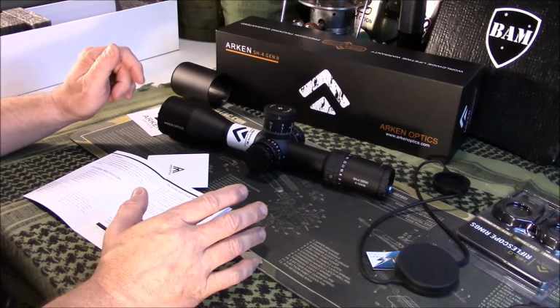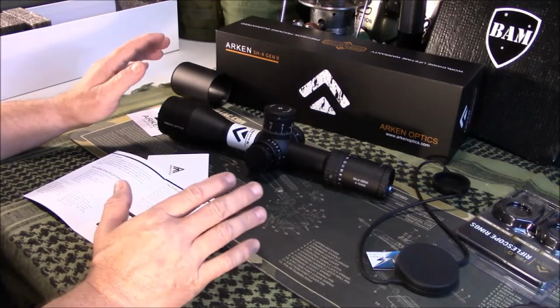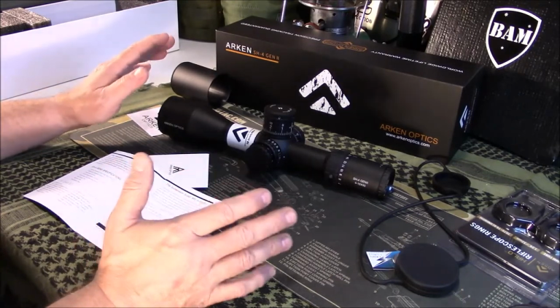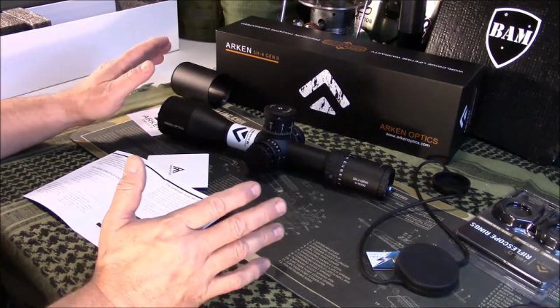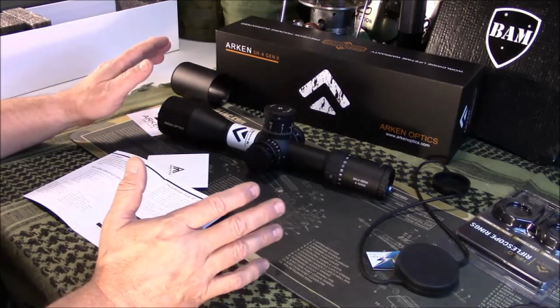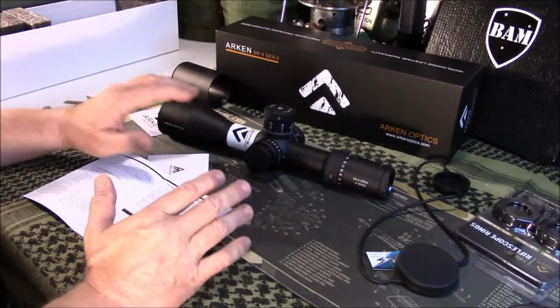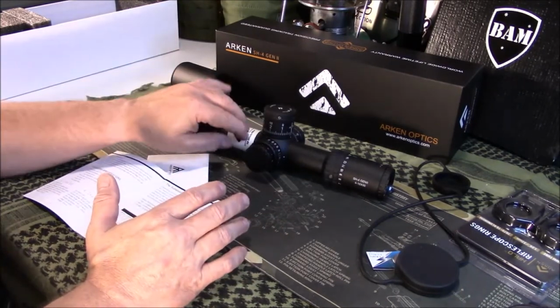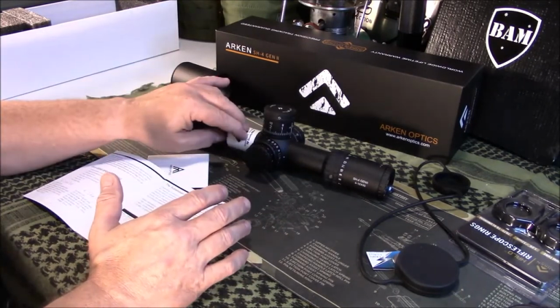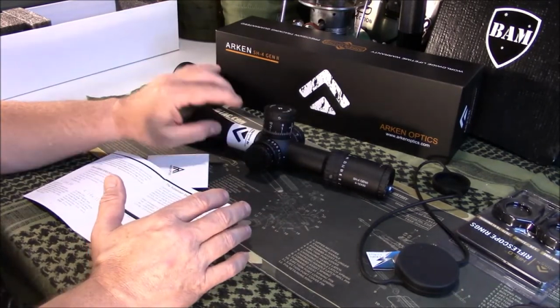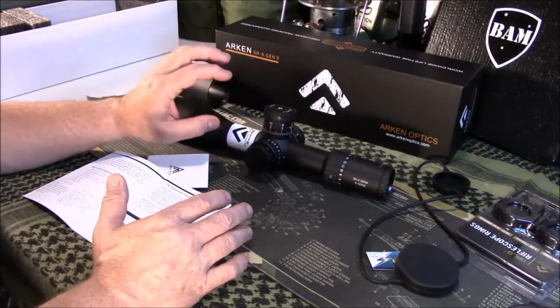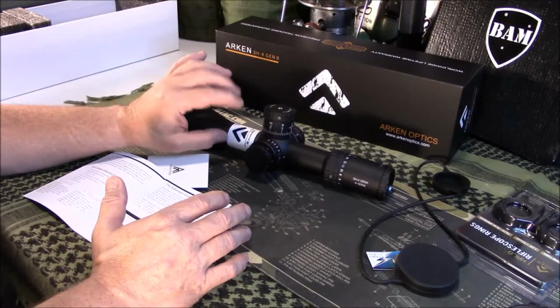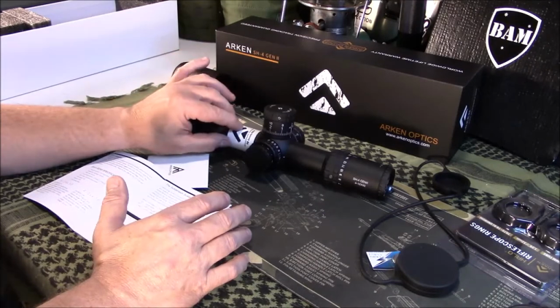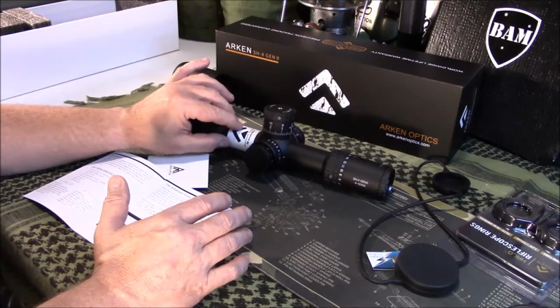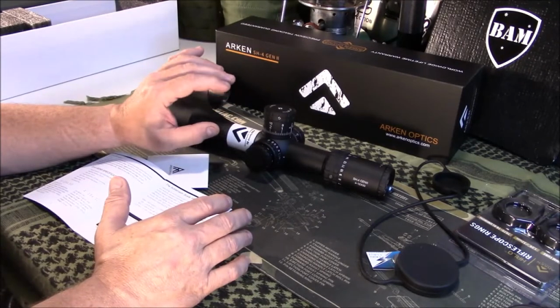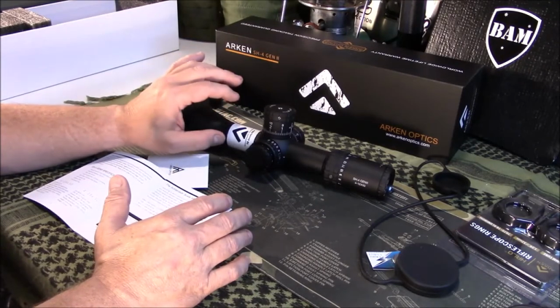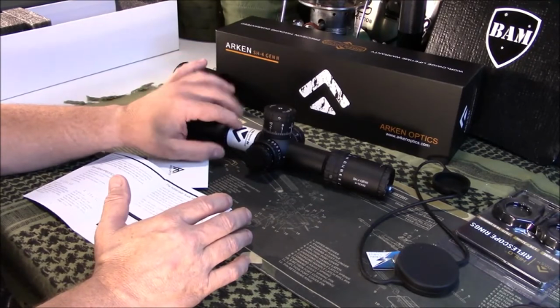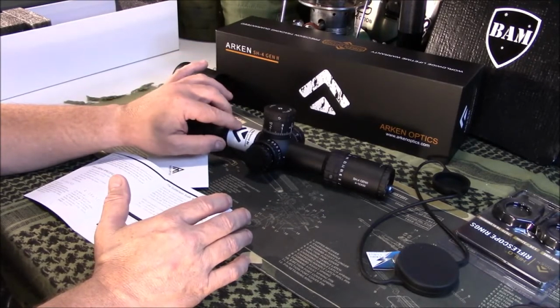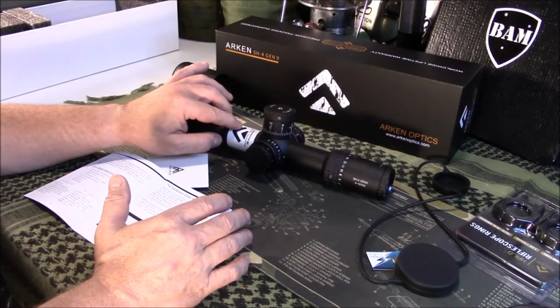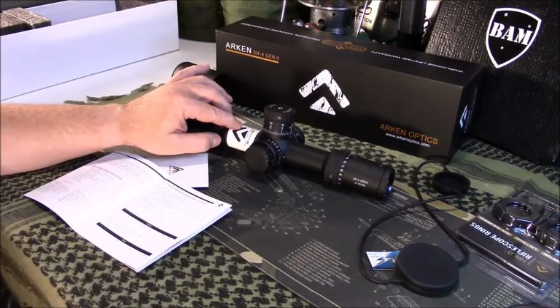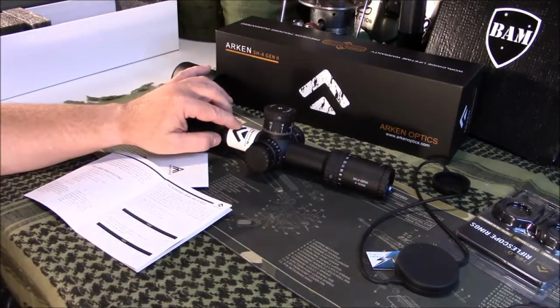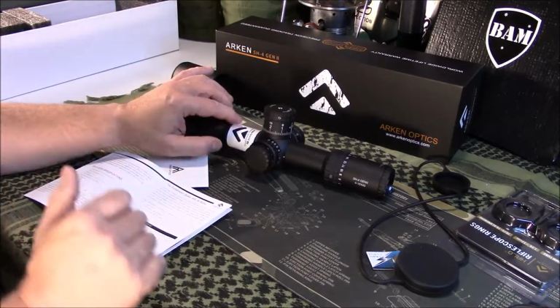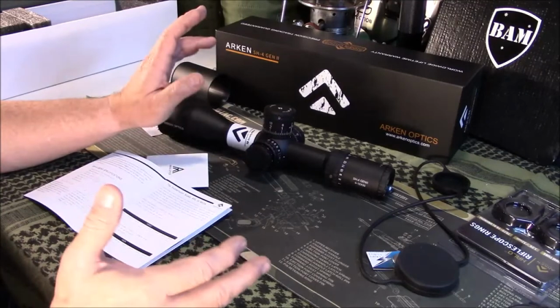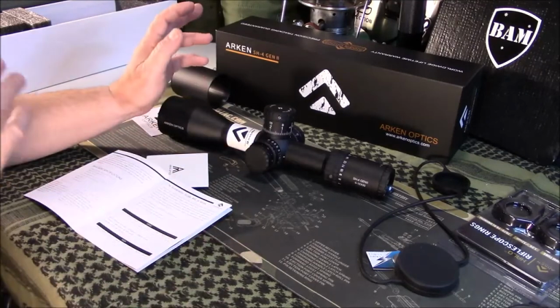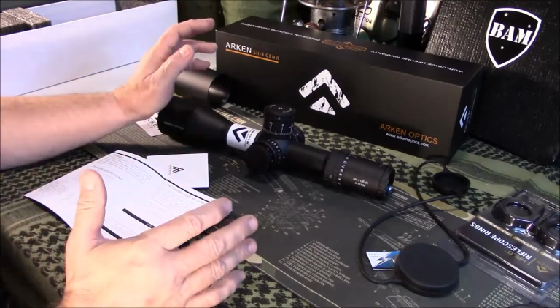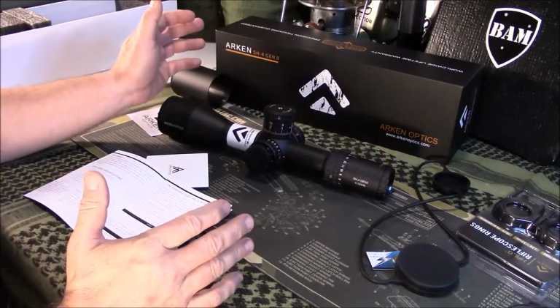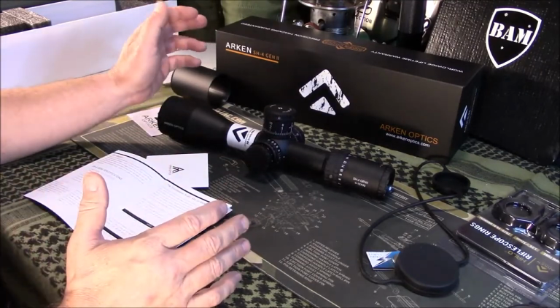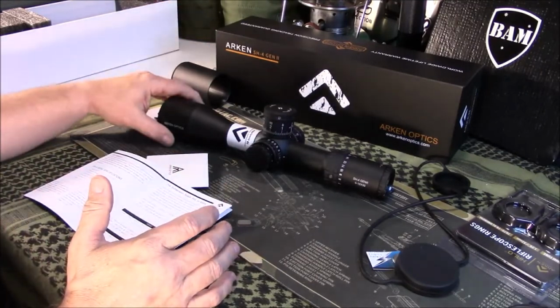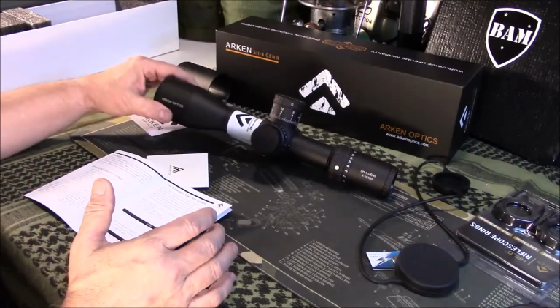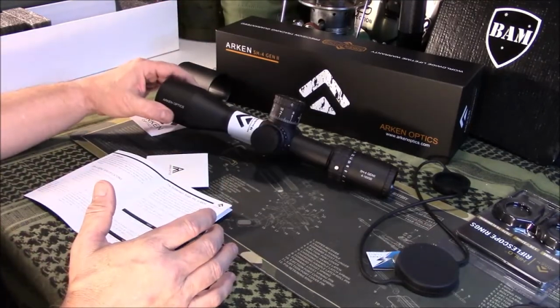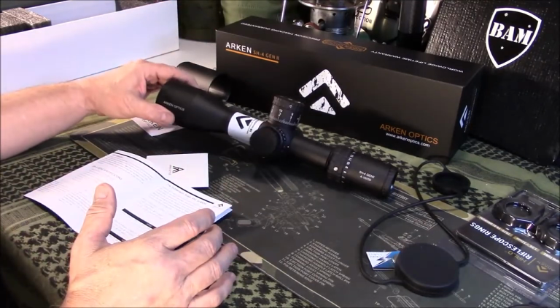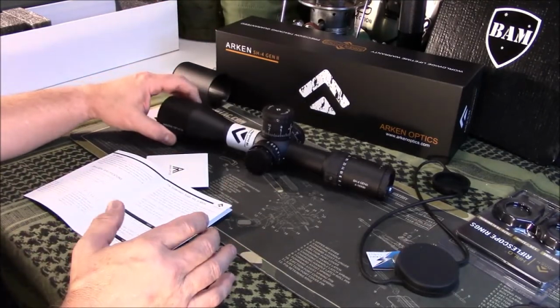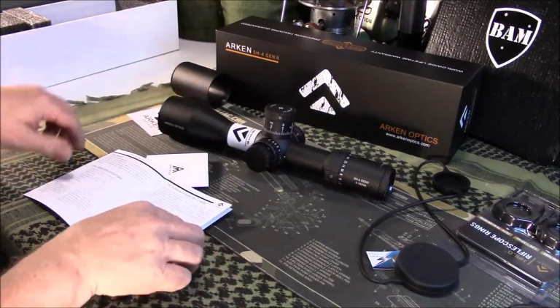Most cheaper lines of scopes are going to be 30-millimeter tubes. This is a 34-millimeter tube. Typically when you see 34-millimeter tubes, you're getting into Nightforce and scopes like that — so this one actually comes with 34-millimeter tubes, which is impressive at this price point.